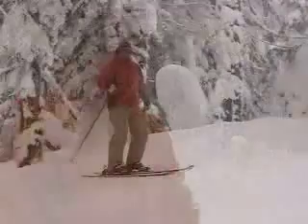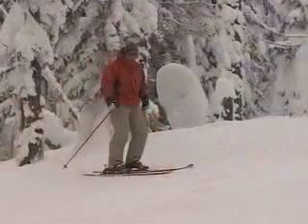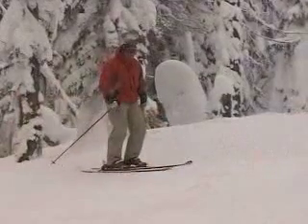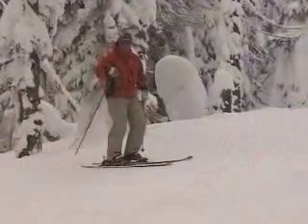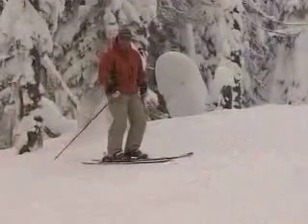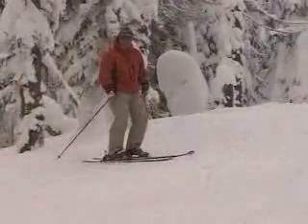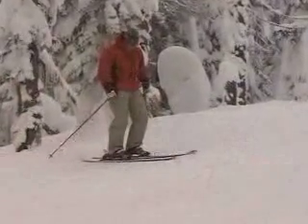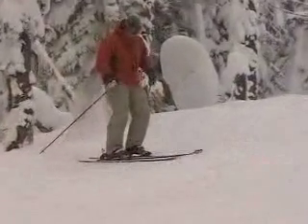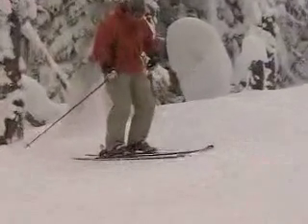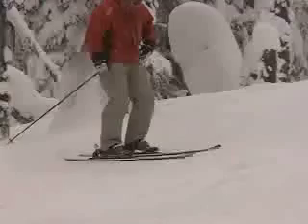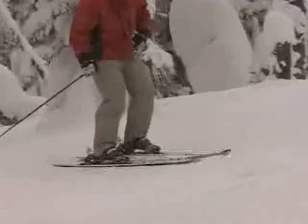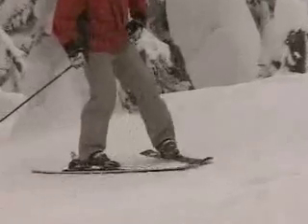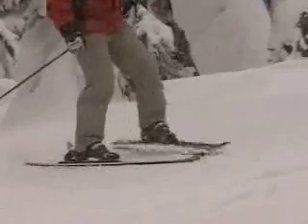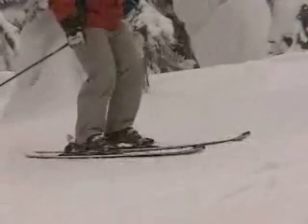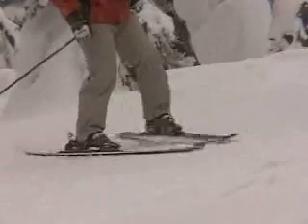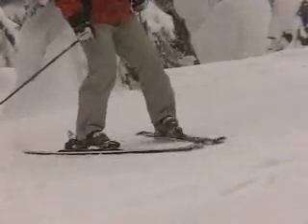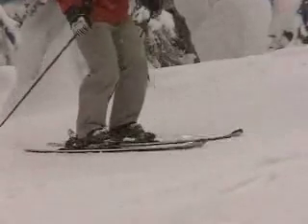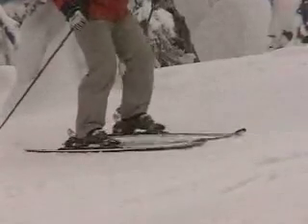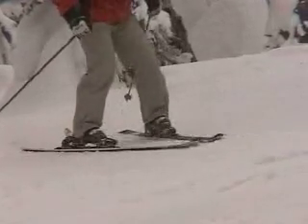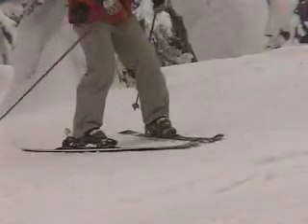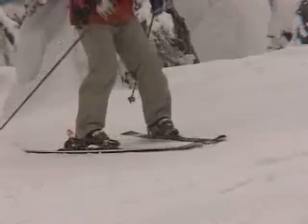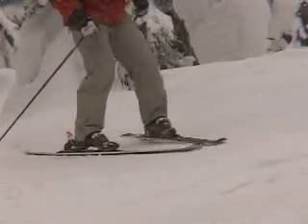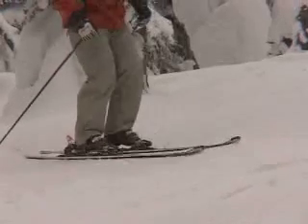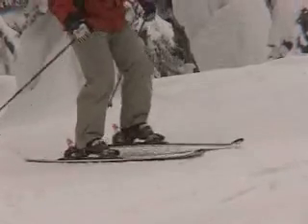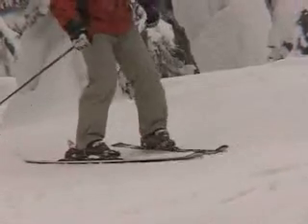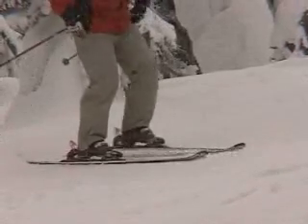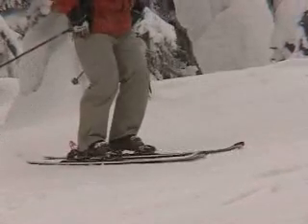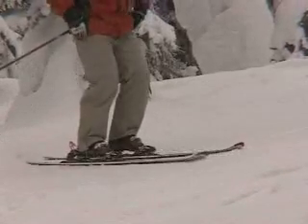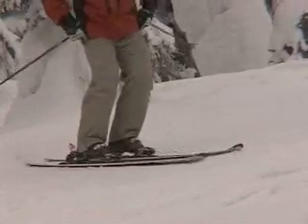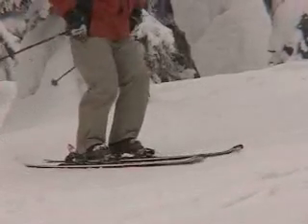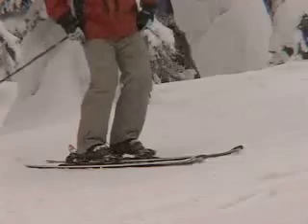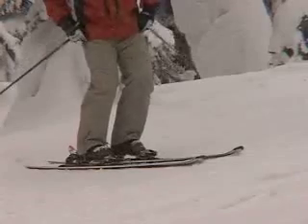So check this out. I want to start my turn with the lower body, so what I'm going to do is turn my leg just like this right inside the hip socket. Tip of the ski goes down the slope, tail goes up. My hips stay stable — they're not twisting like this.